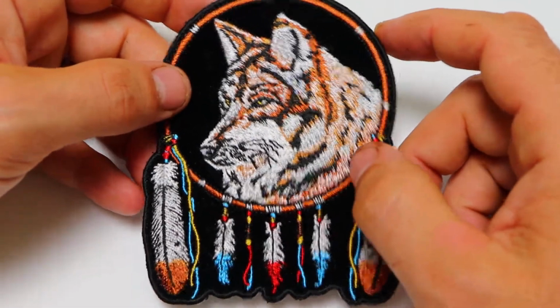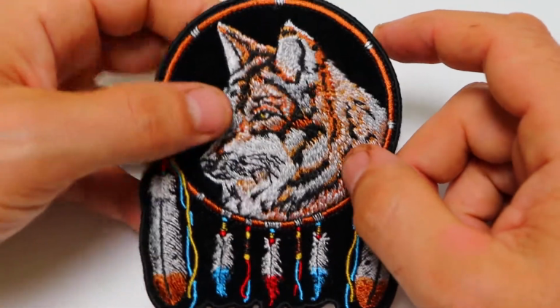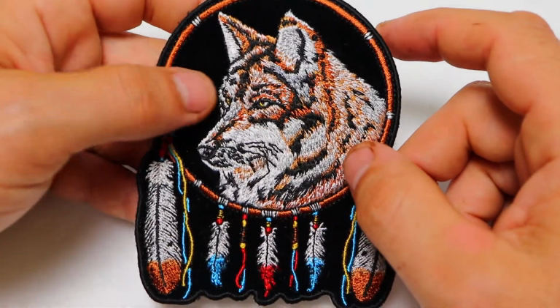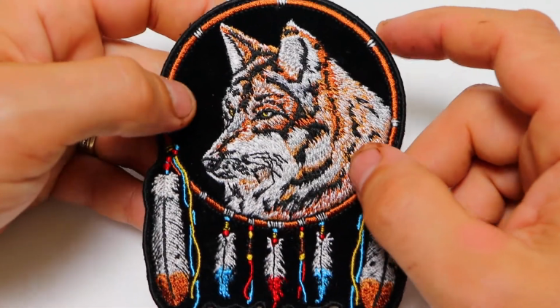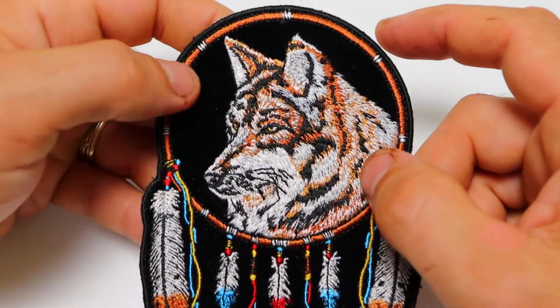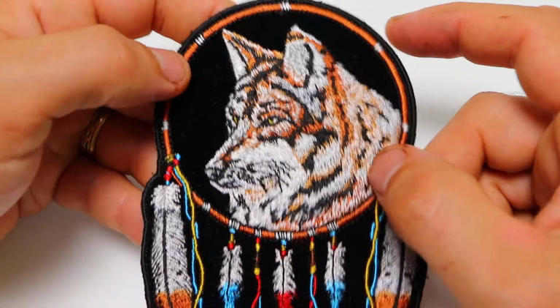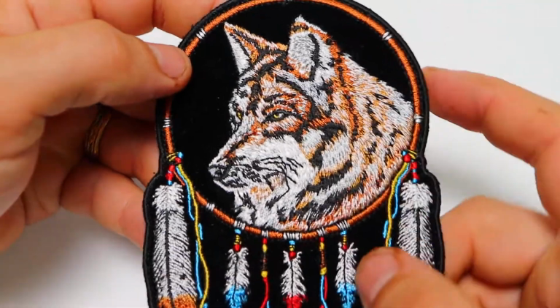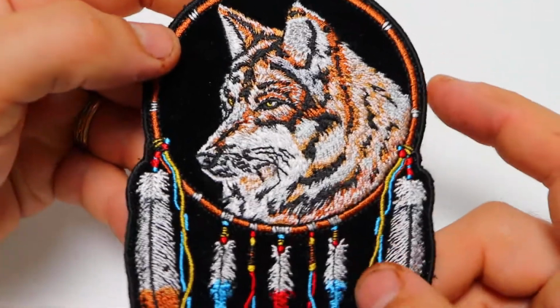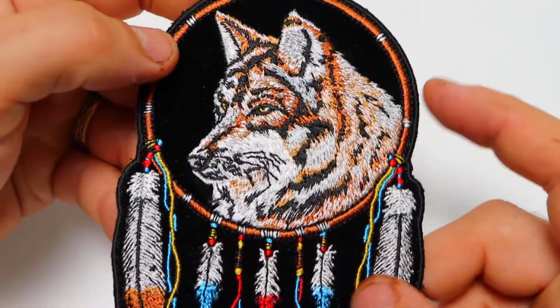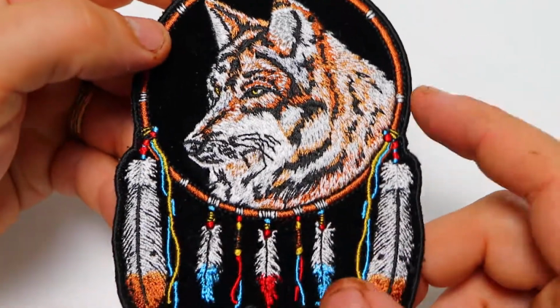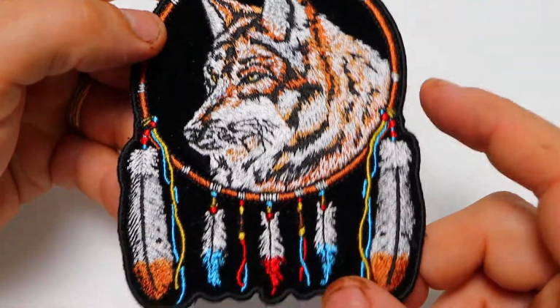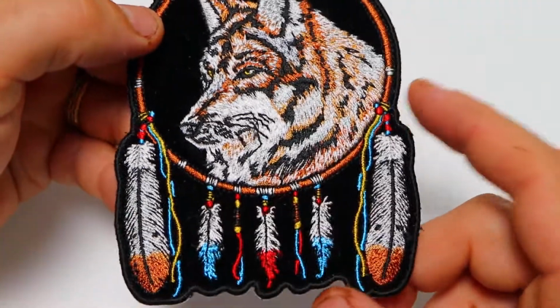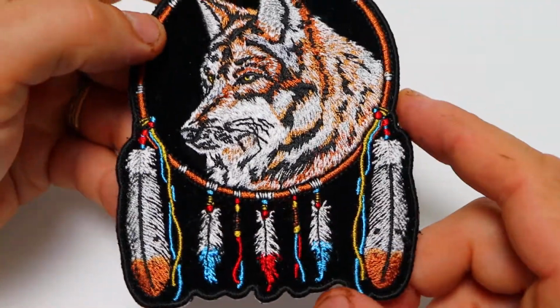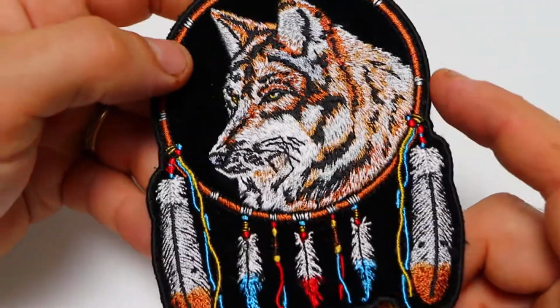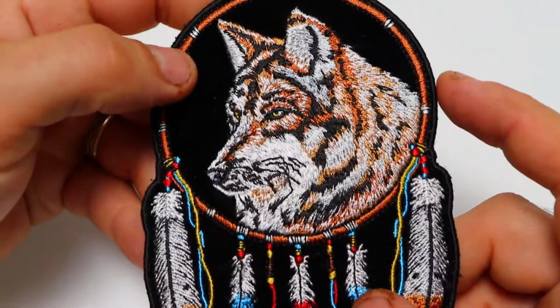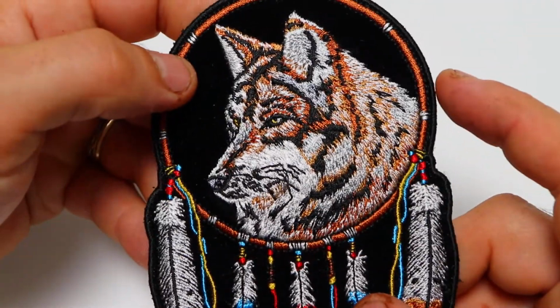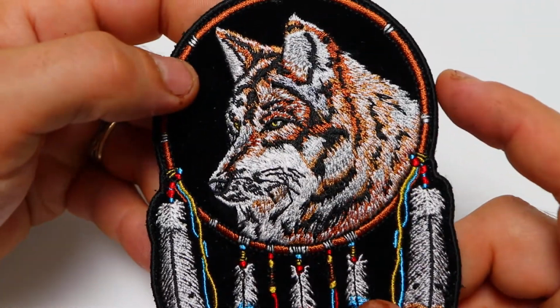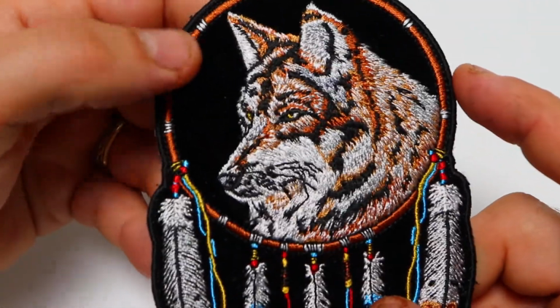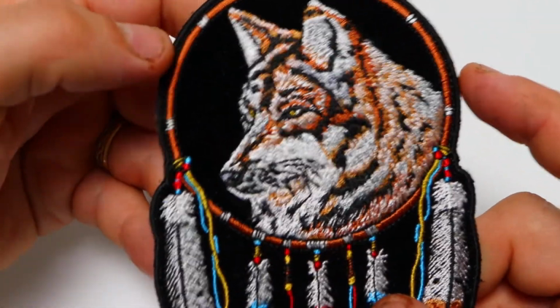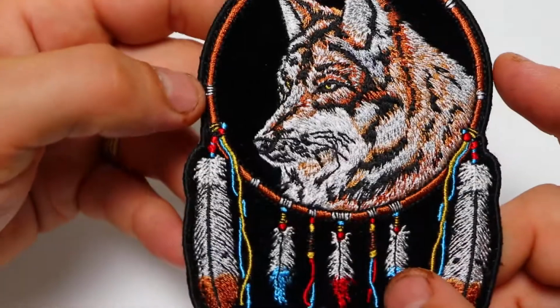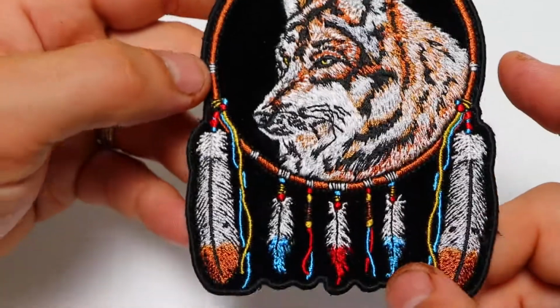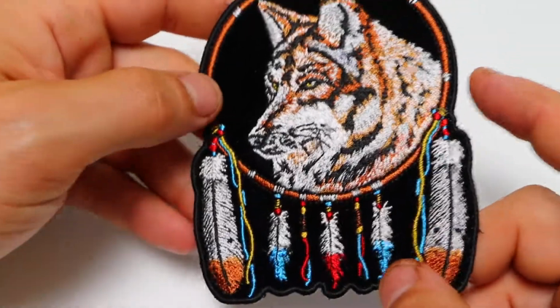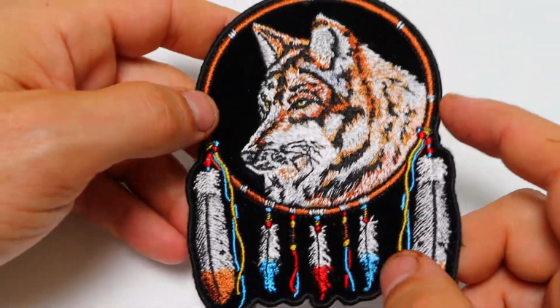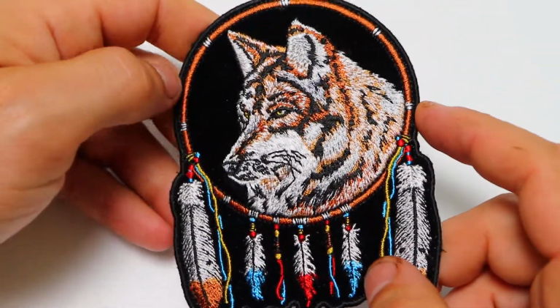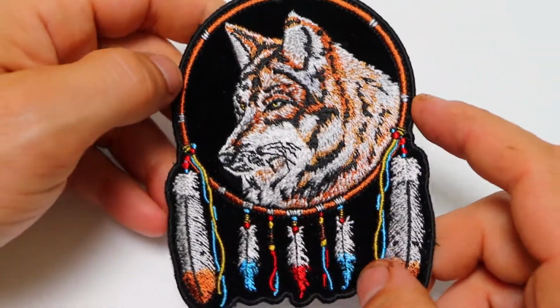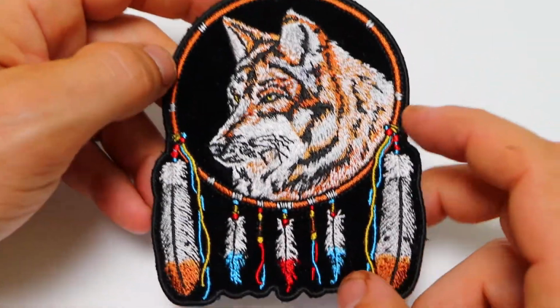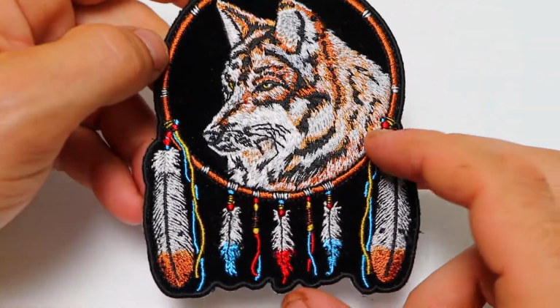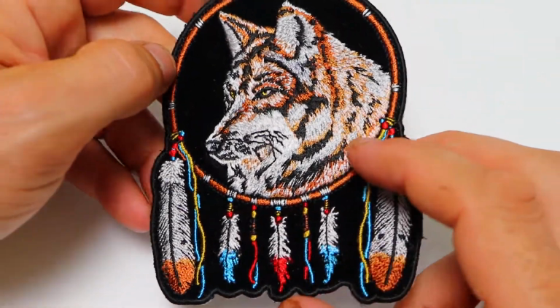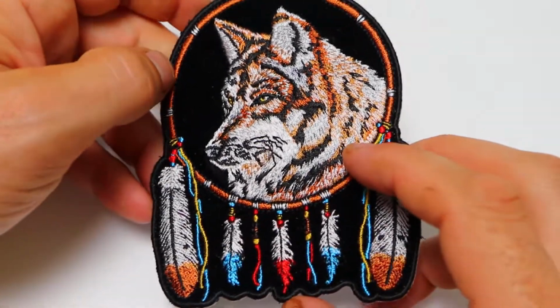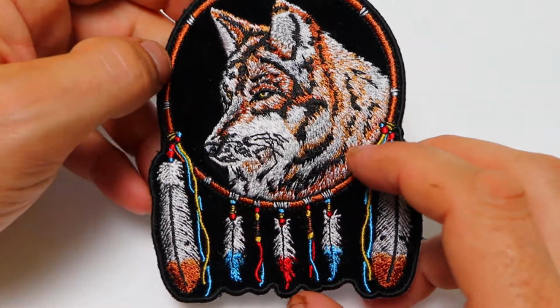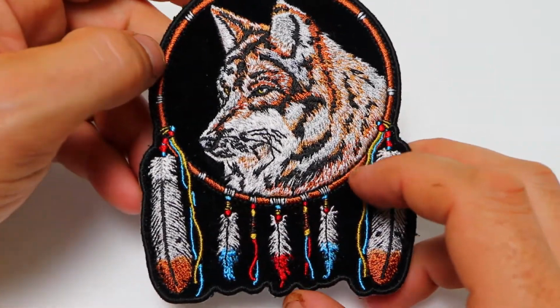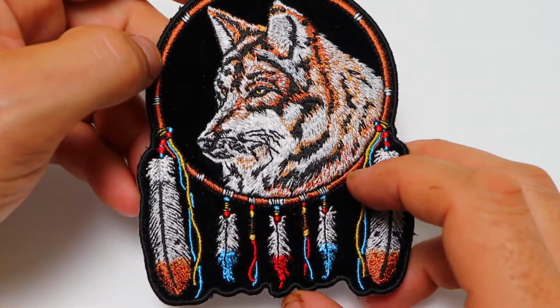This is a new size. We also have this patch in a medium and a large version that we've been selling for many years. We've decided to make a smaller version that can easily go in the front of vests.